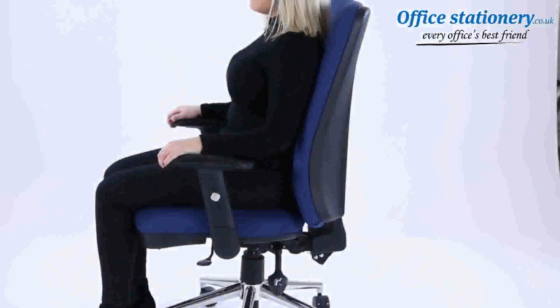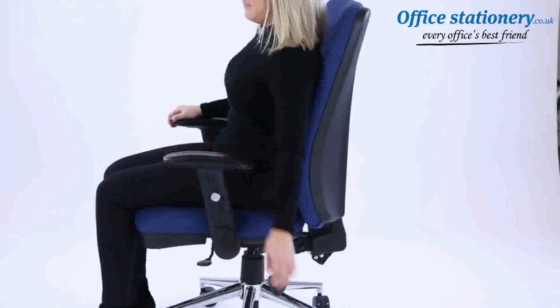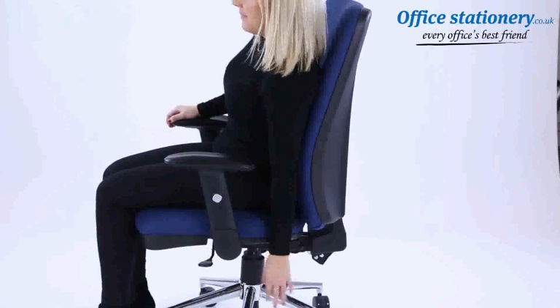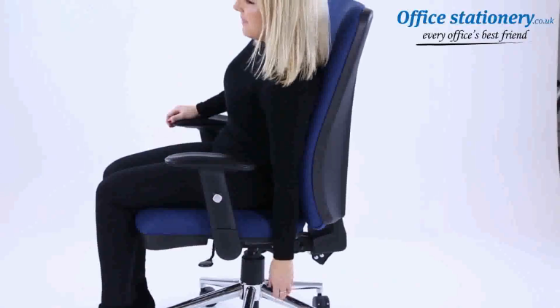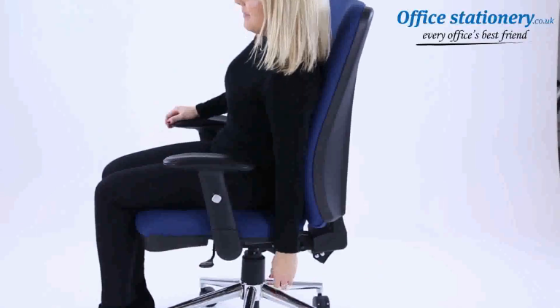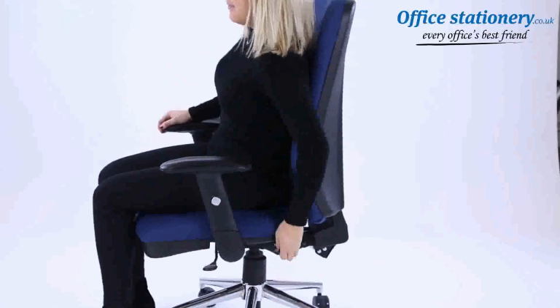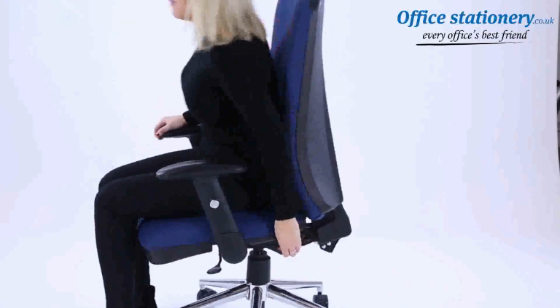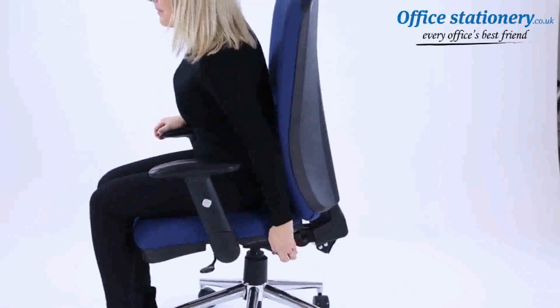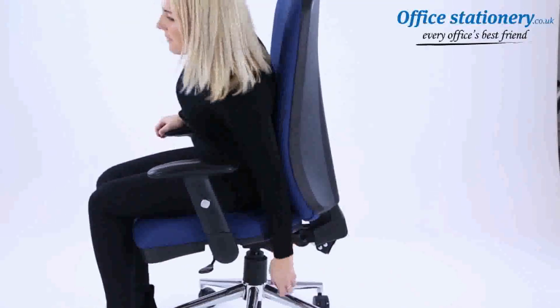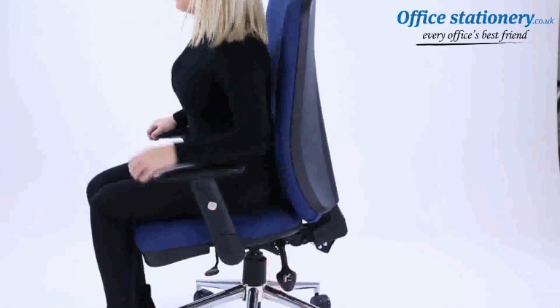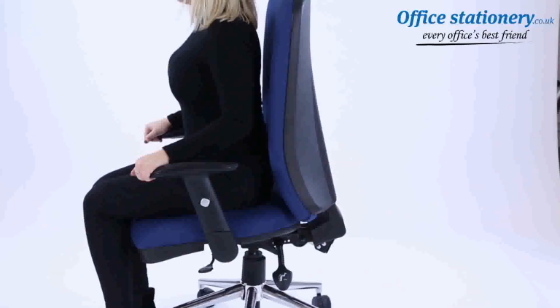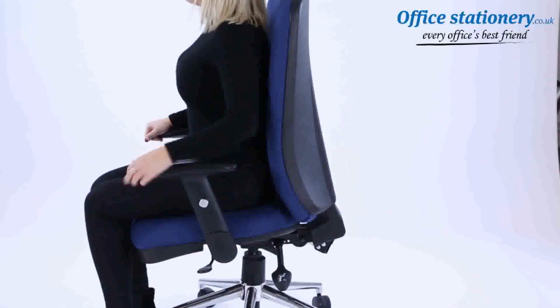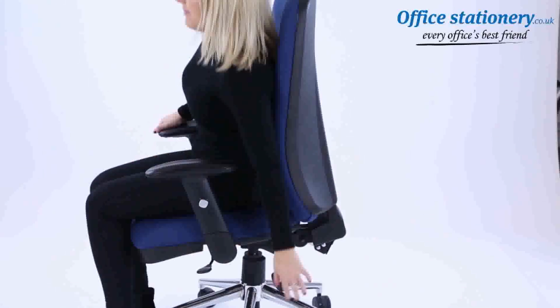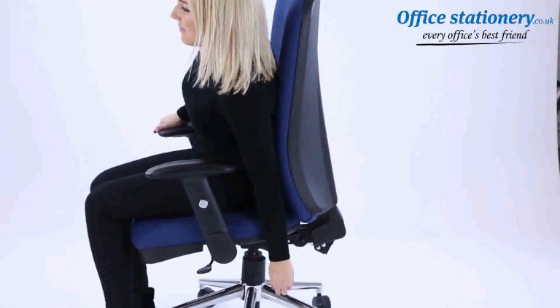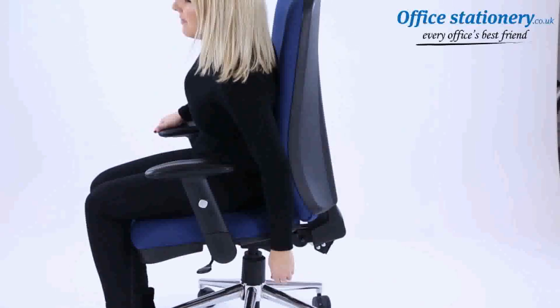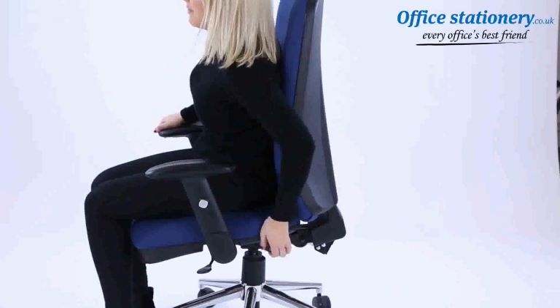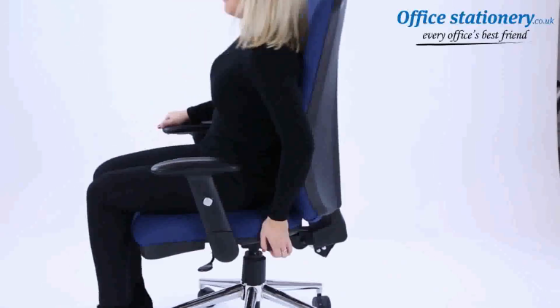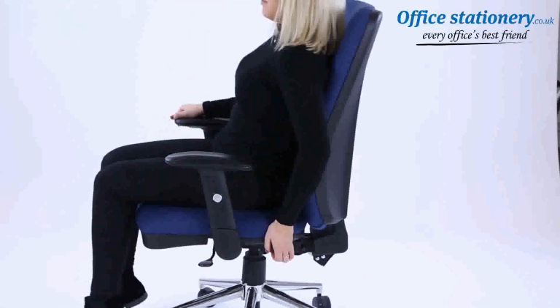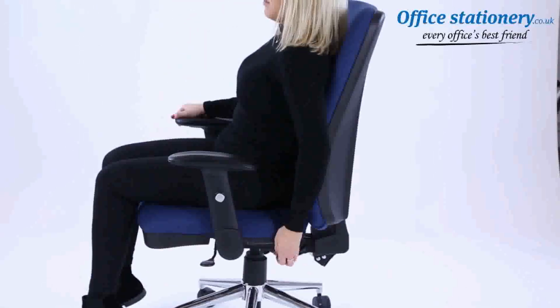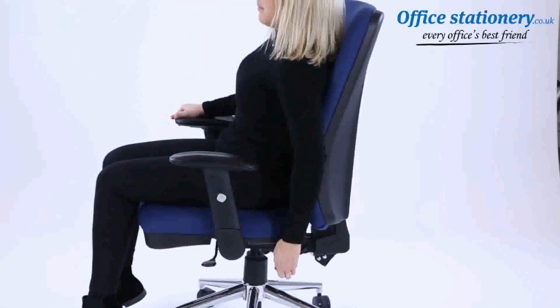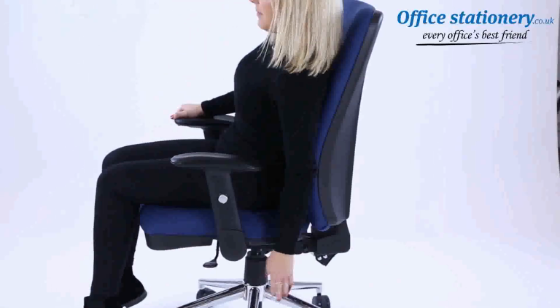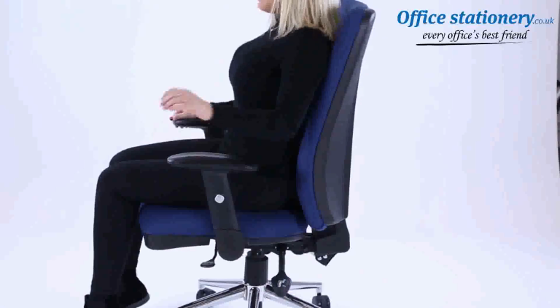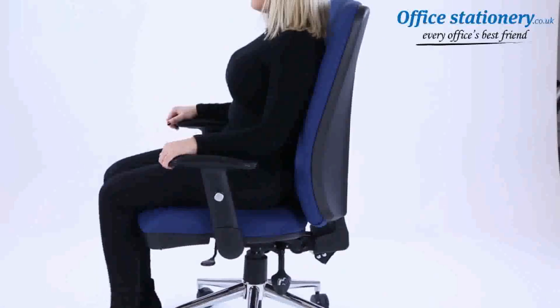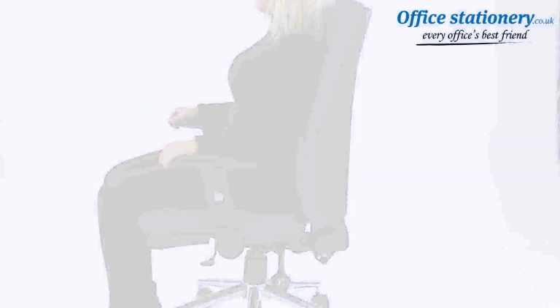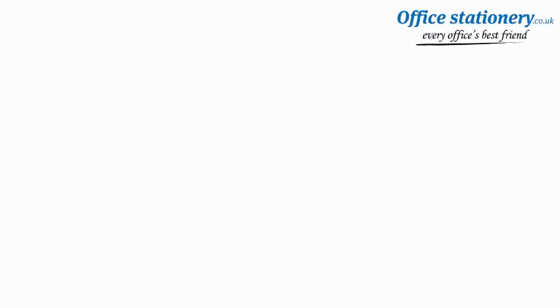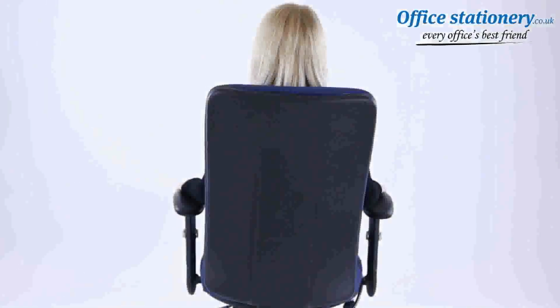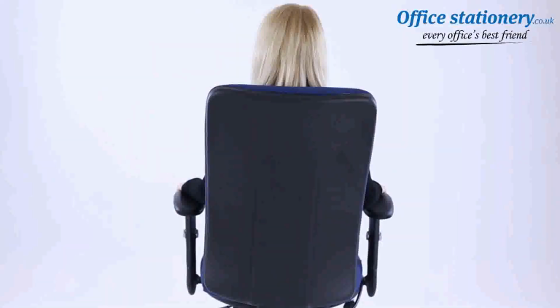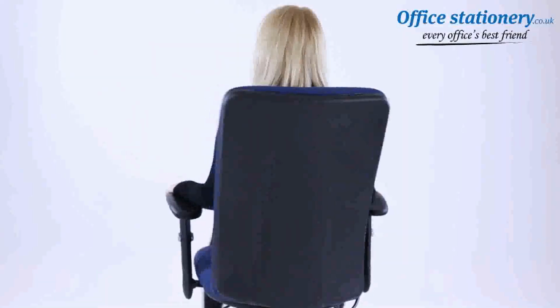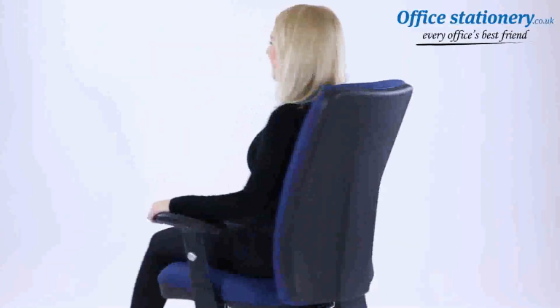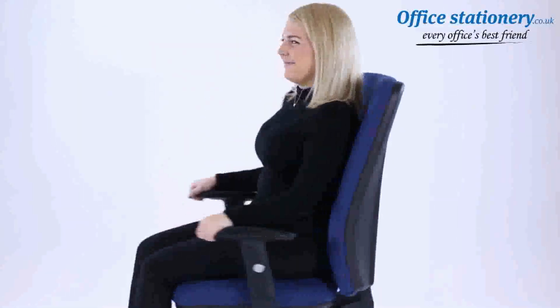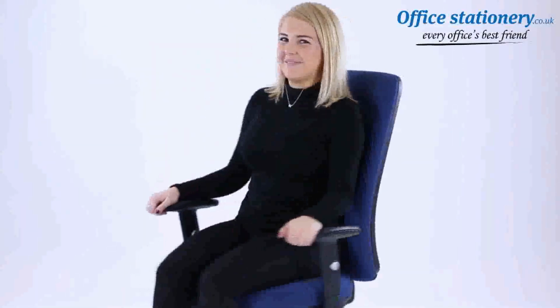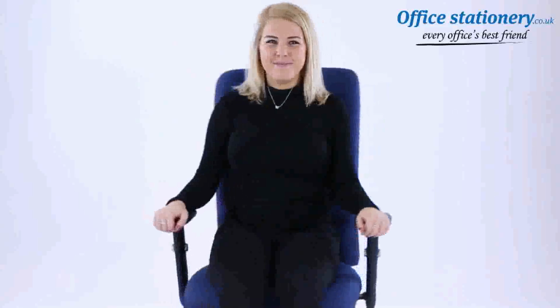A third lever can be pulled up to adjust the angle of the seat and back. This feature unlocks the forward tilt mode for those users who prefer this position for work. That's it — now enjoy your Cairo posture chair.